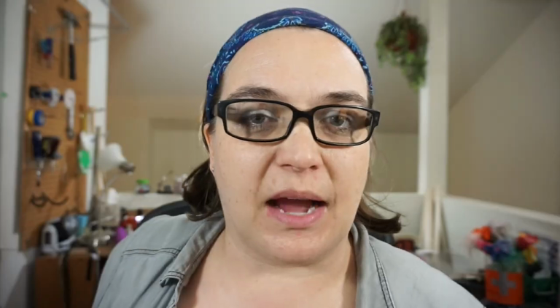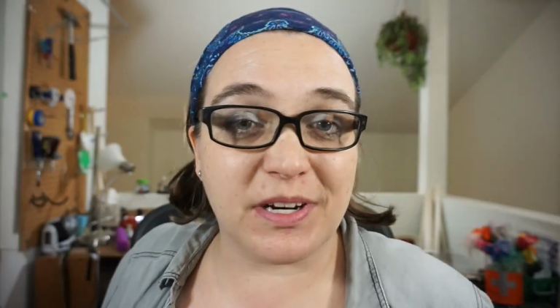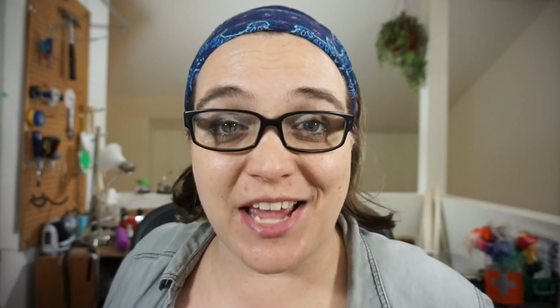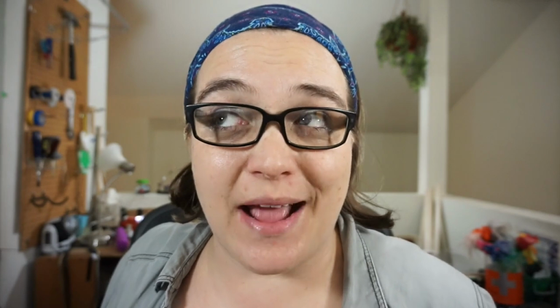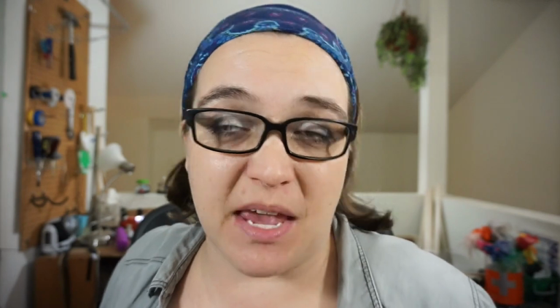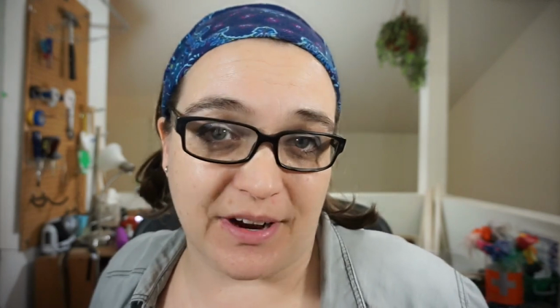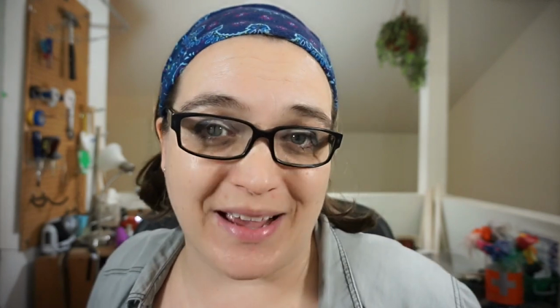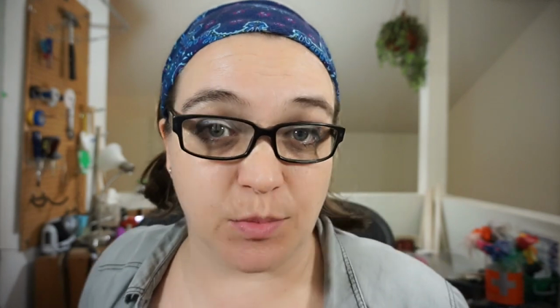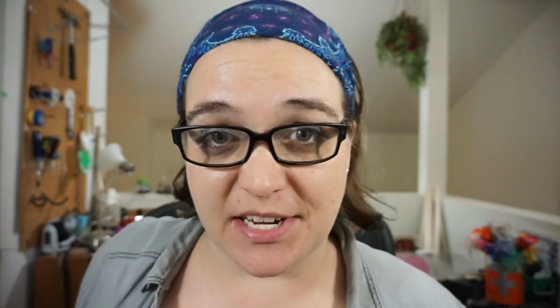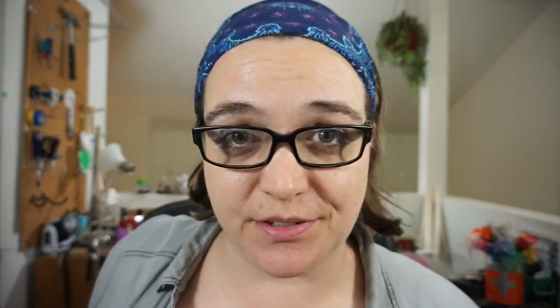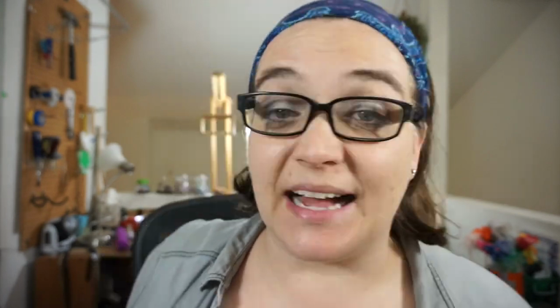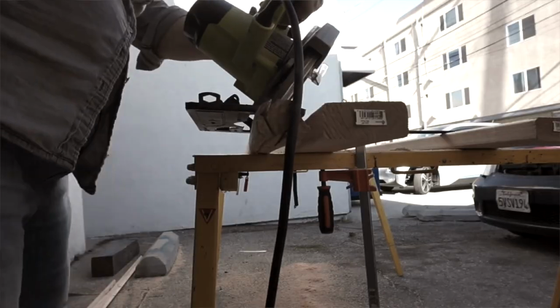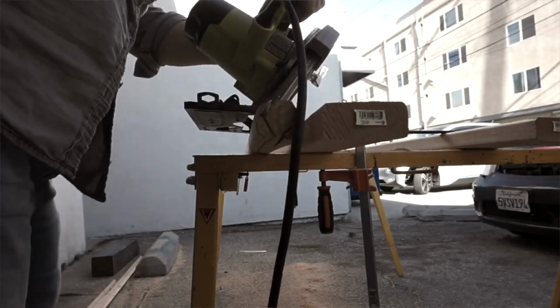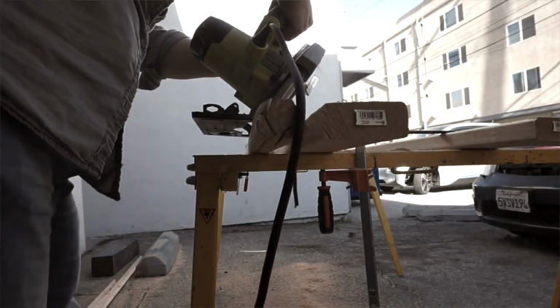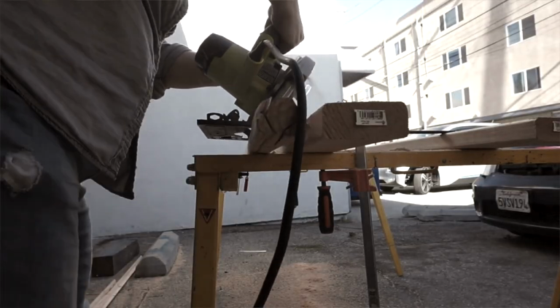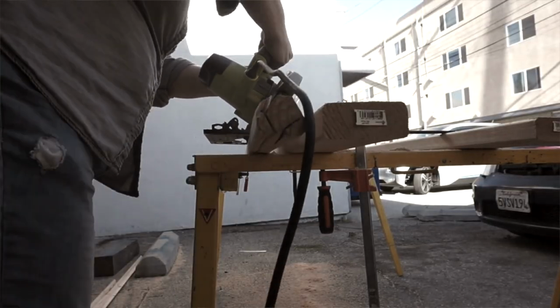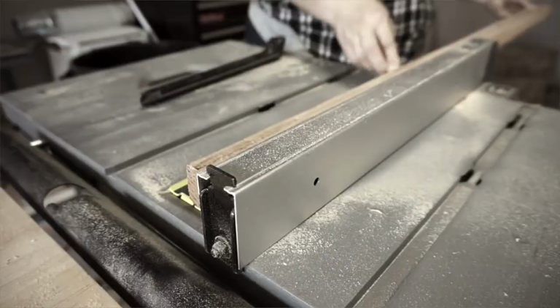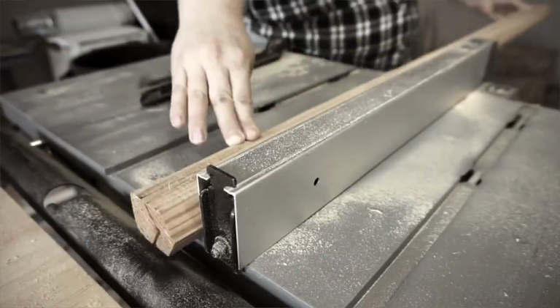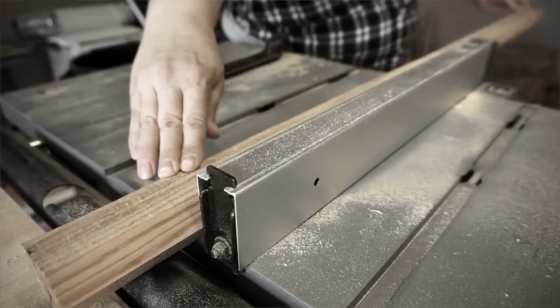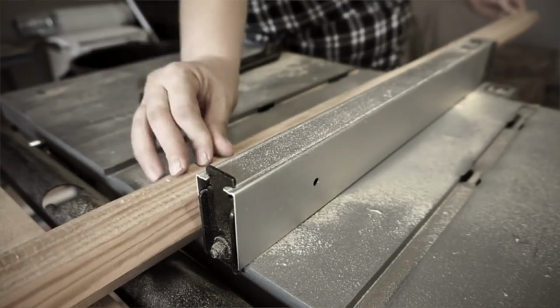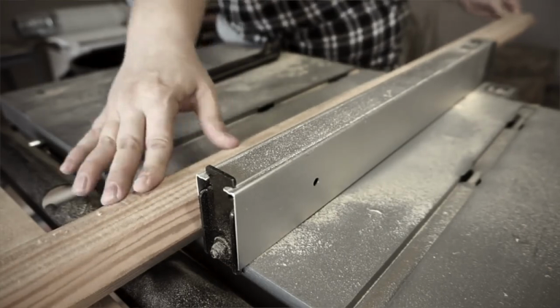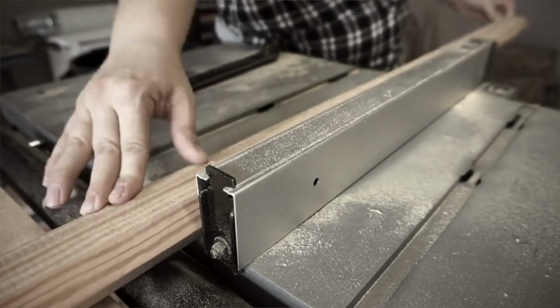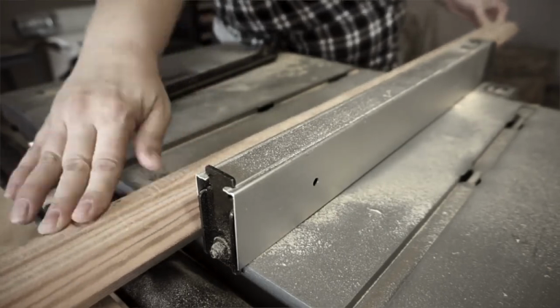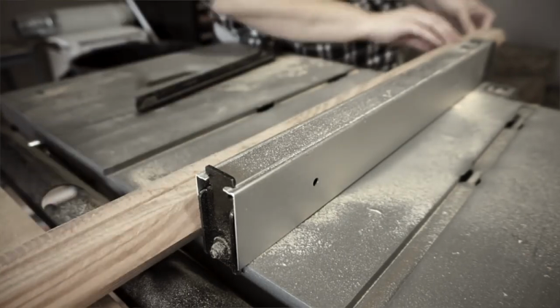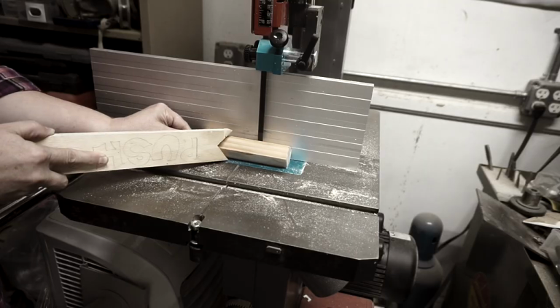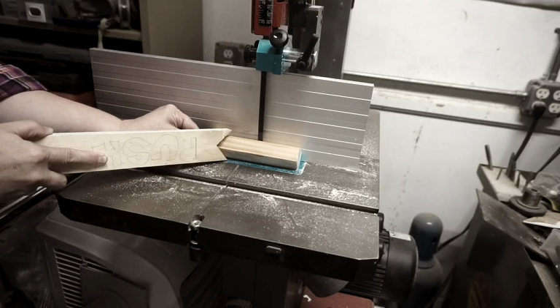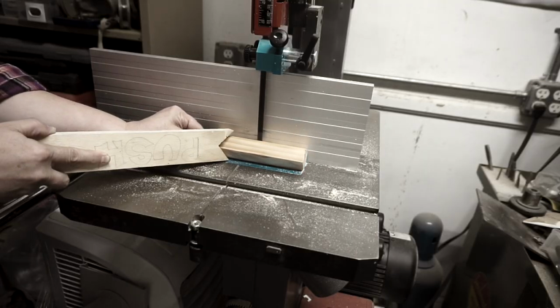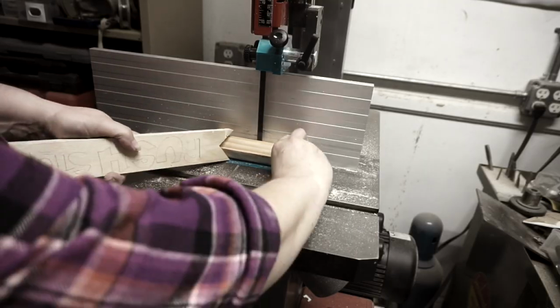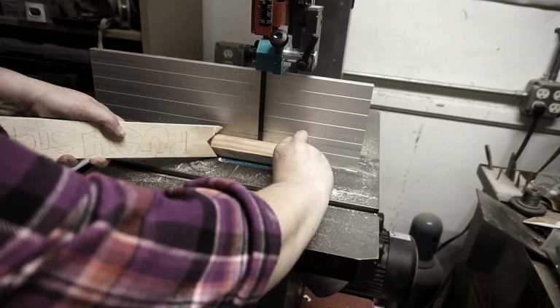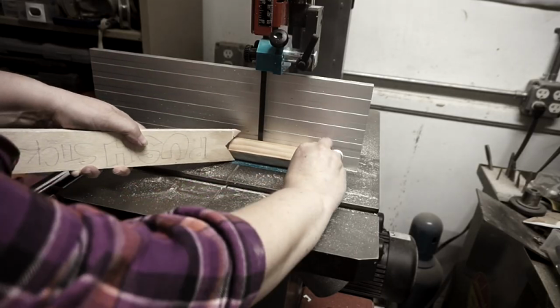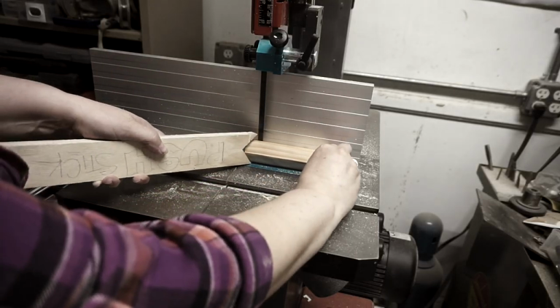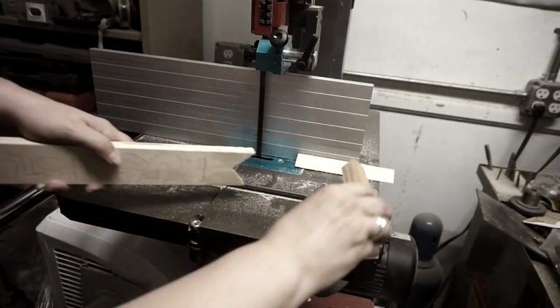I was putting this together at Maker Faire so I had some limitations. I'd cut some of the things I would need in advance, like interior angle blocks to mount the drums to, made from leftover scraps of the frame build.